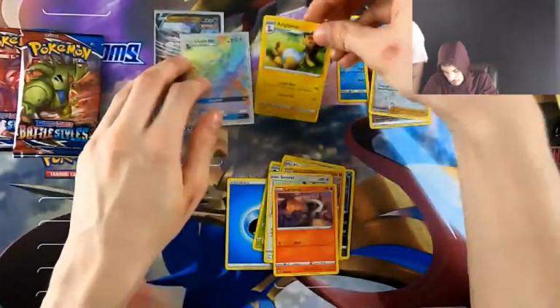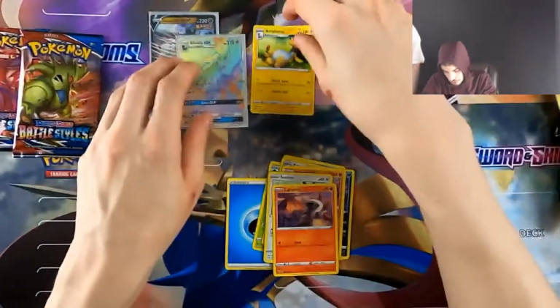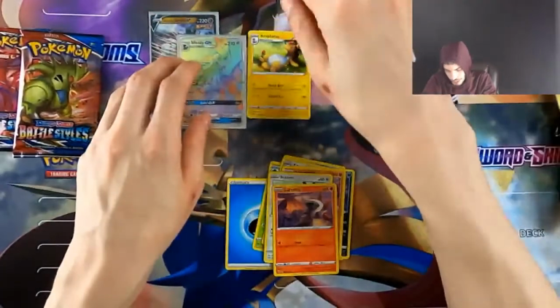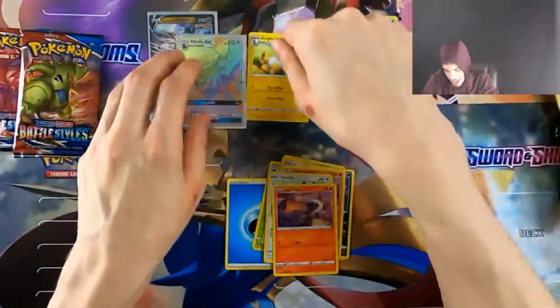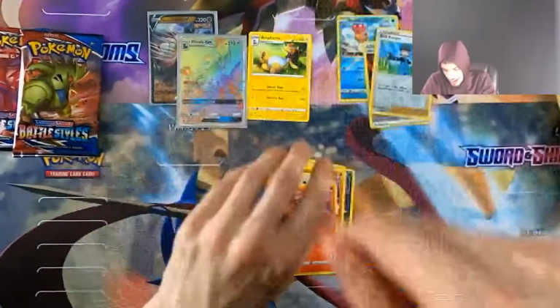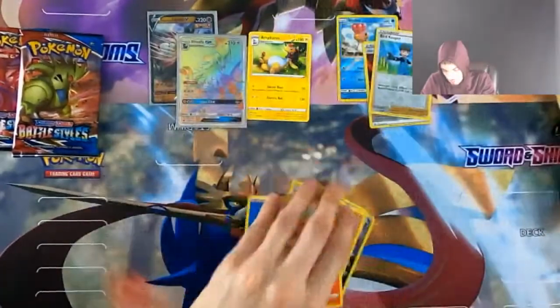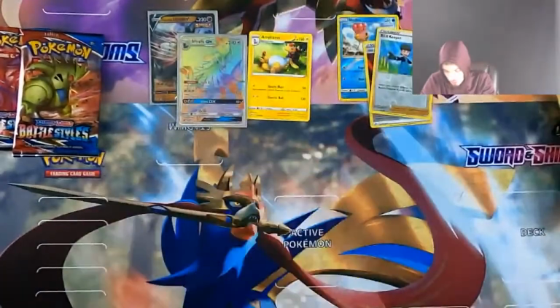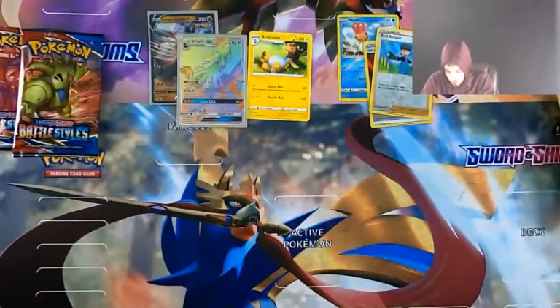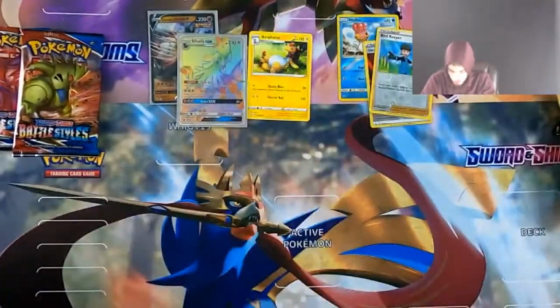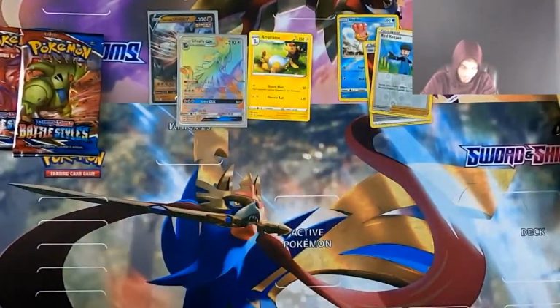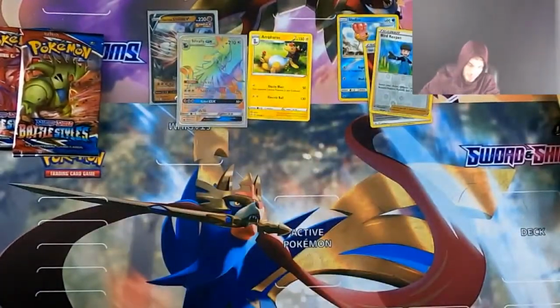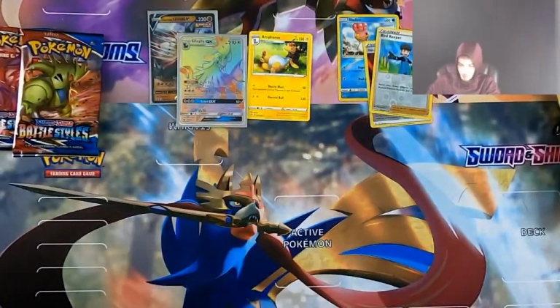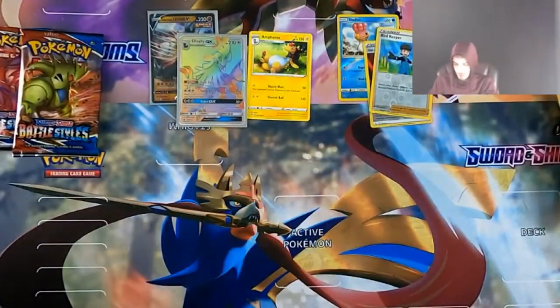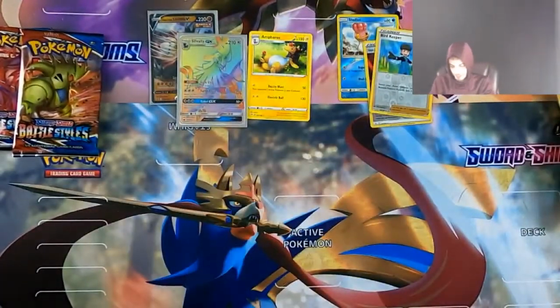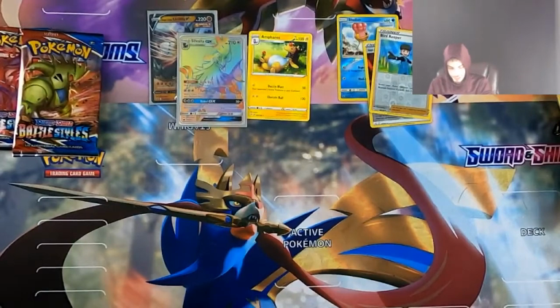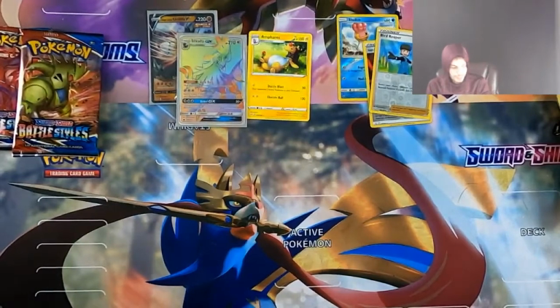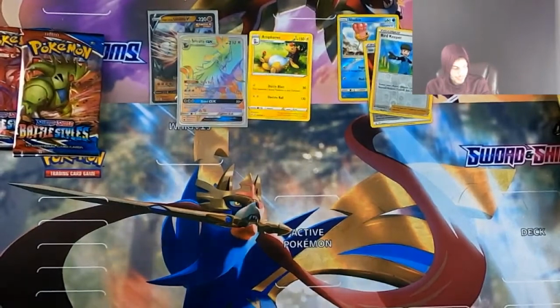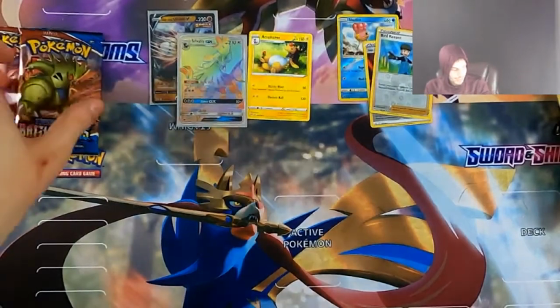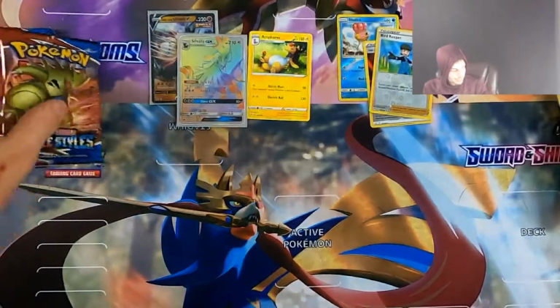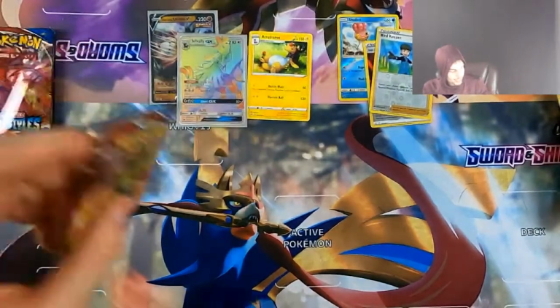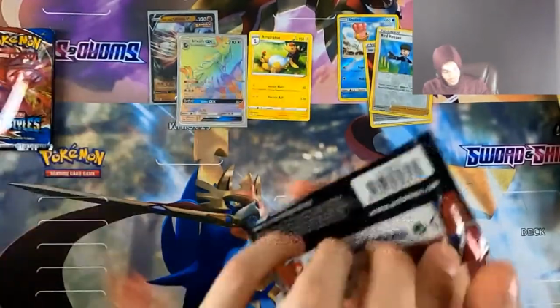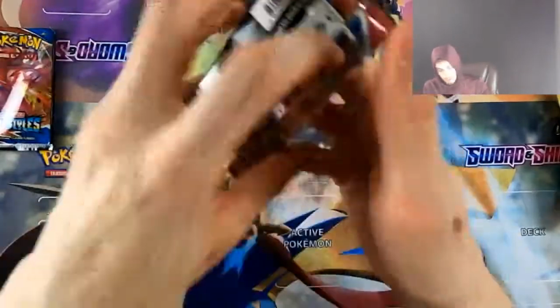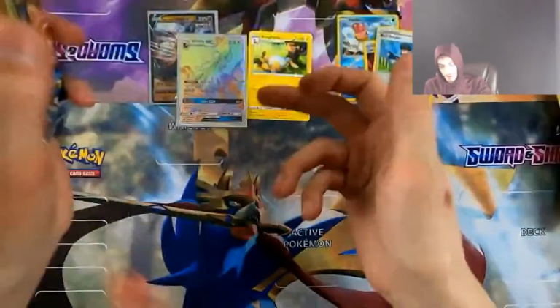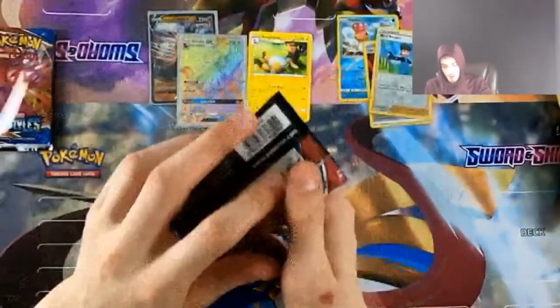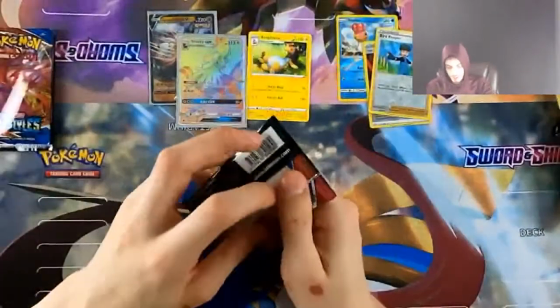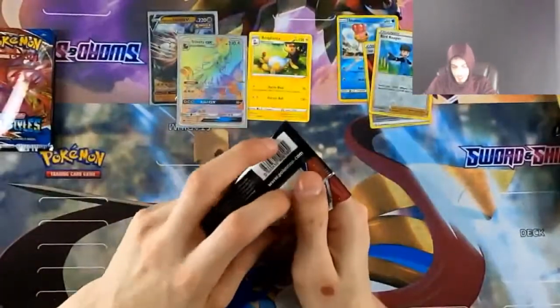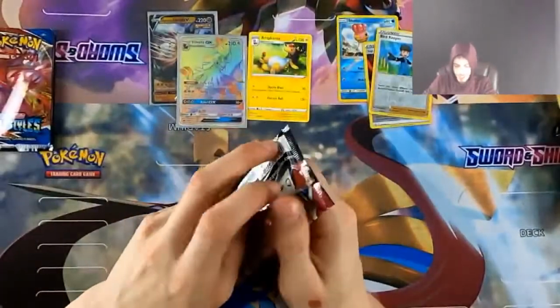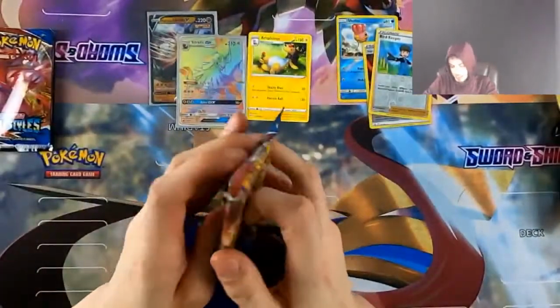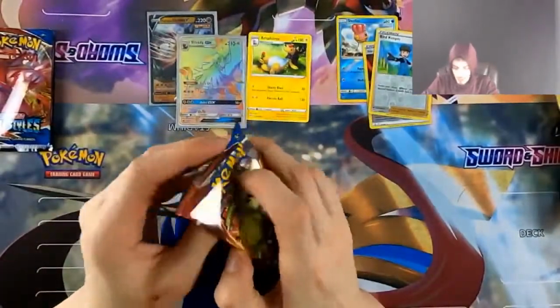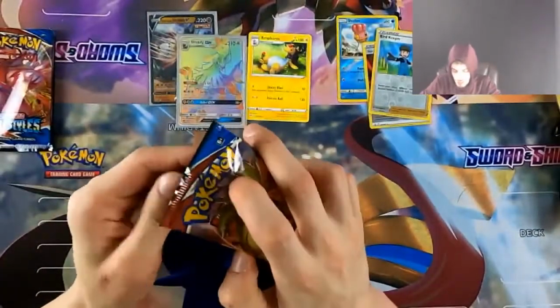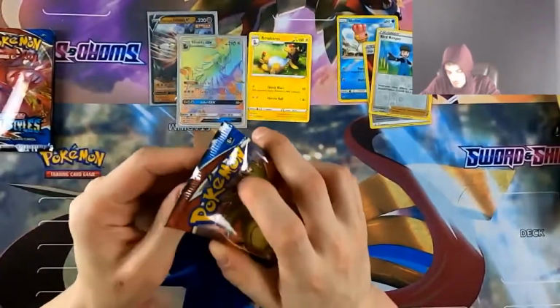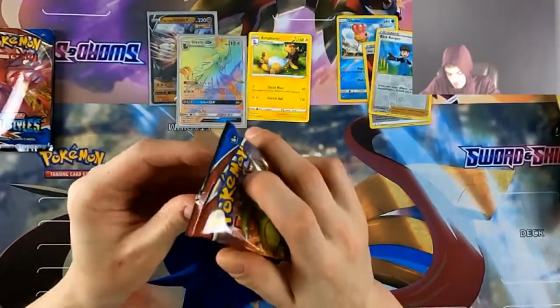We got the Ampharos. I love Ampharos — it's one of my favorite Pokemon. It's no Rainbow Rare Silvally GX, but it is a cool one.